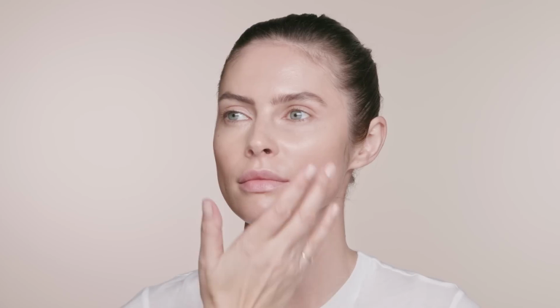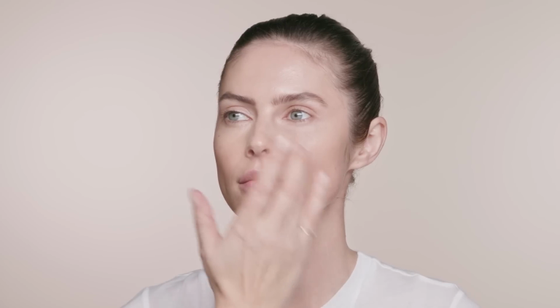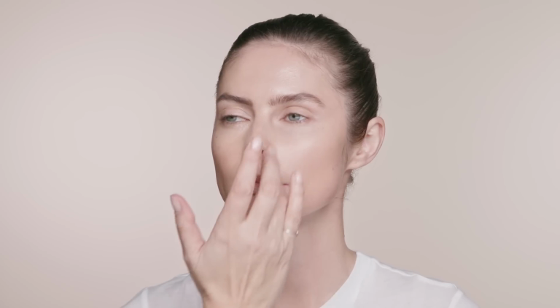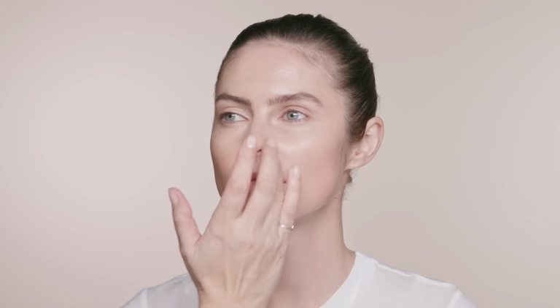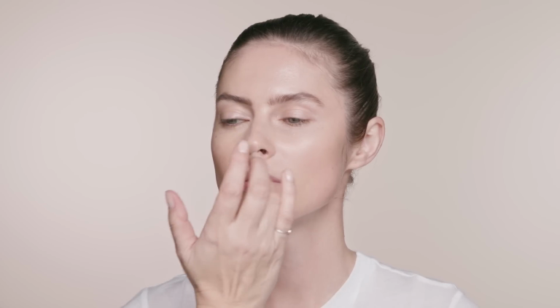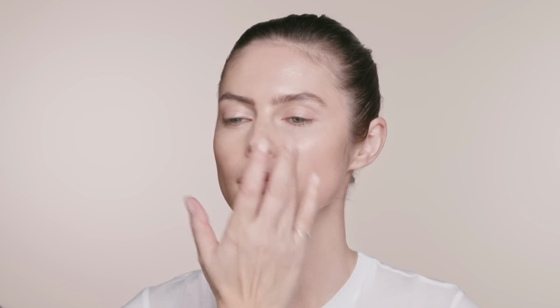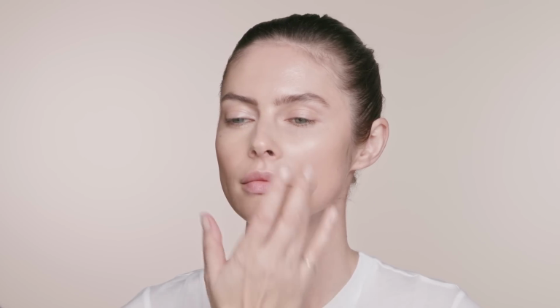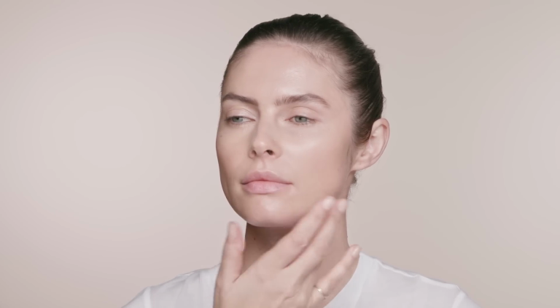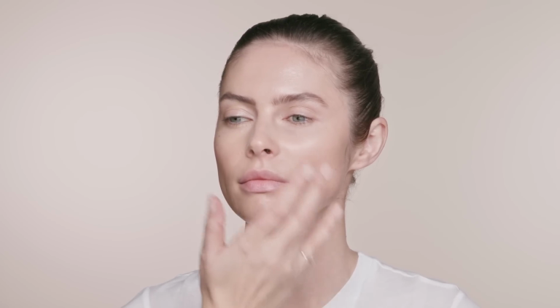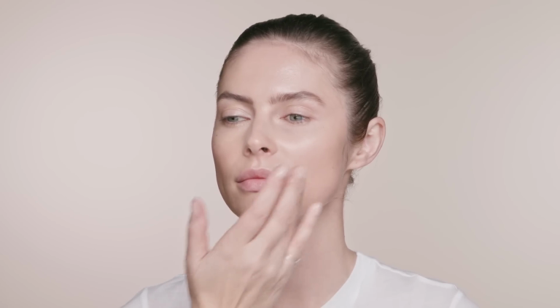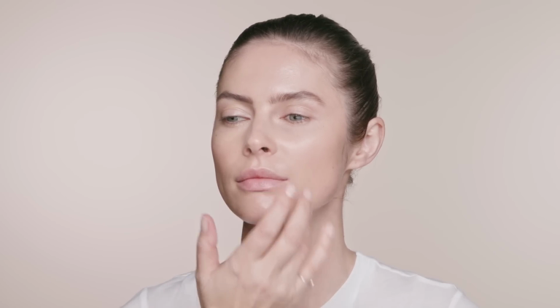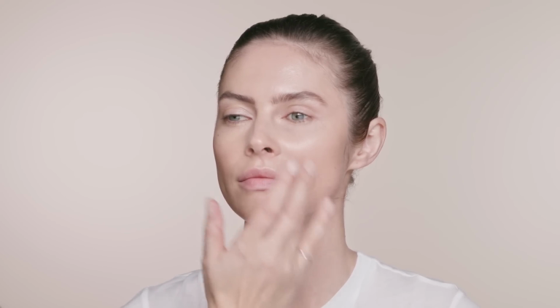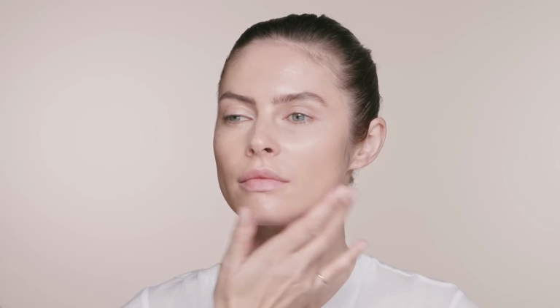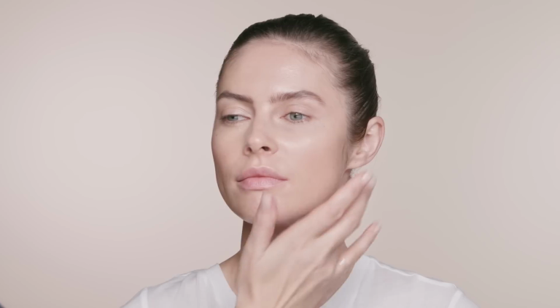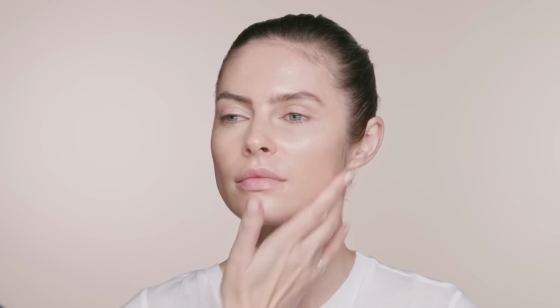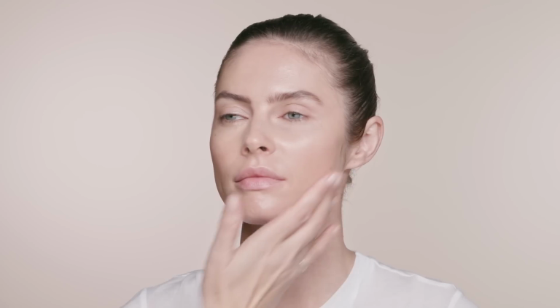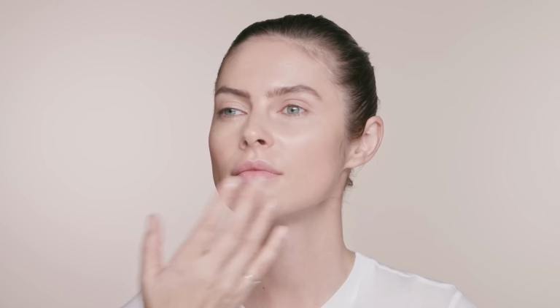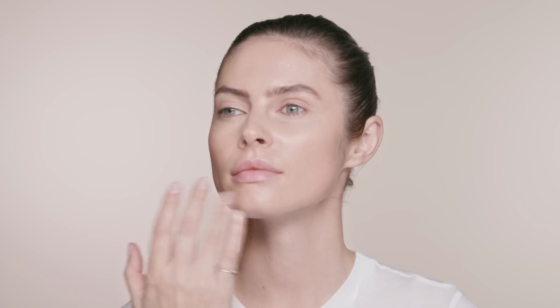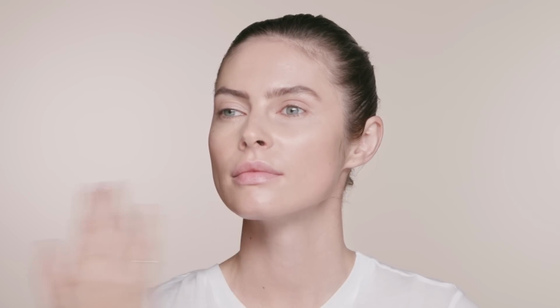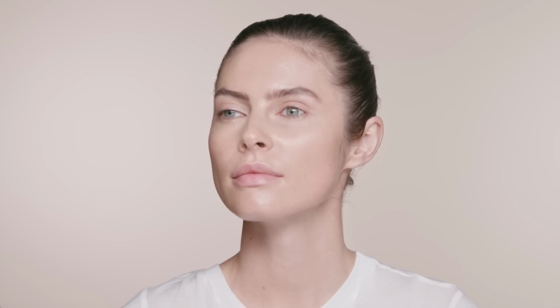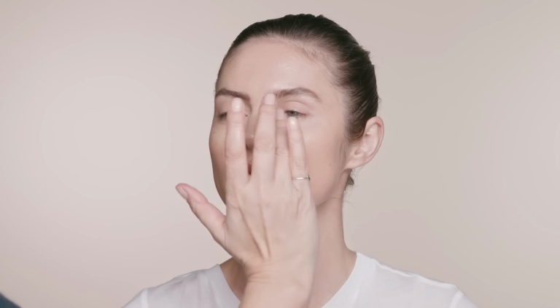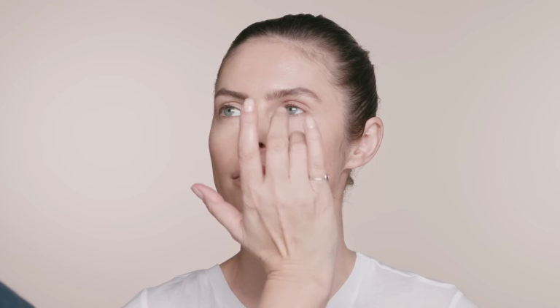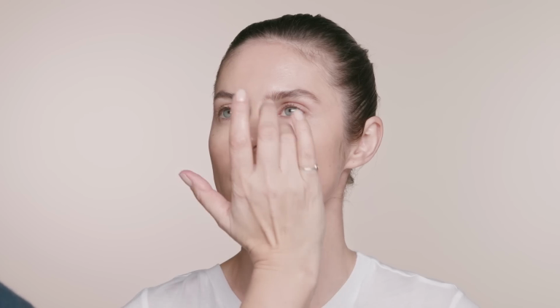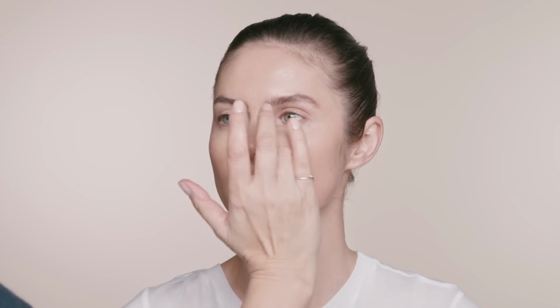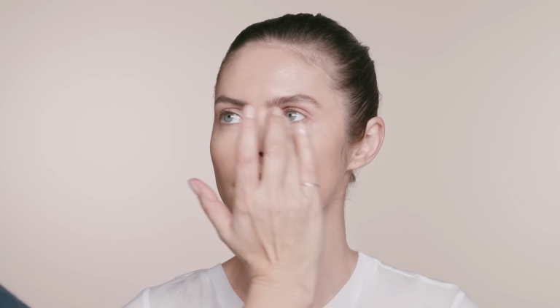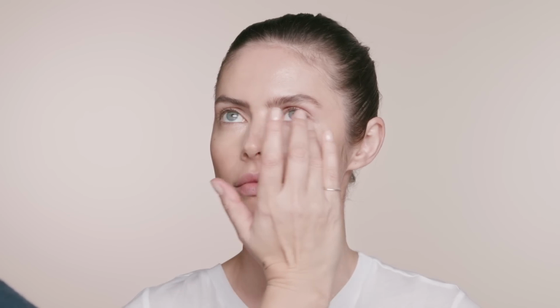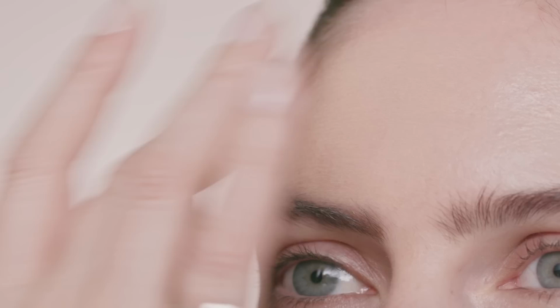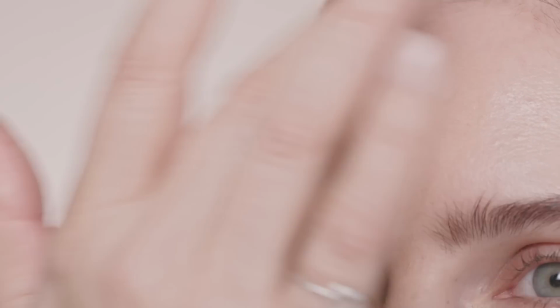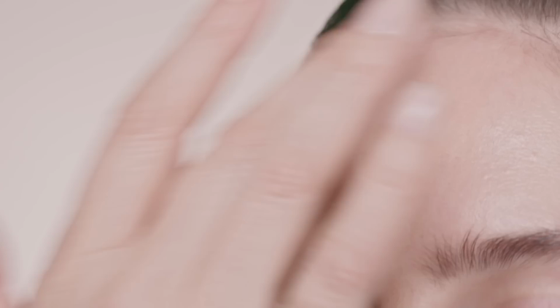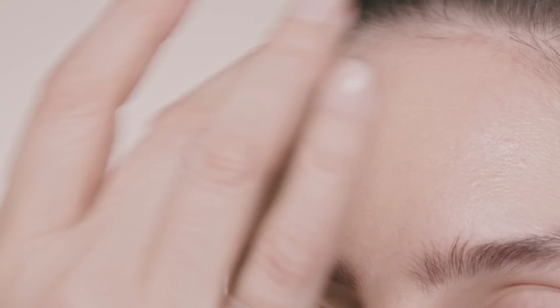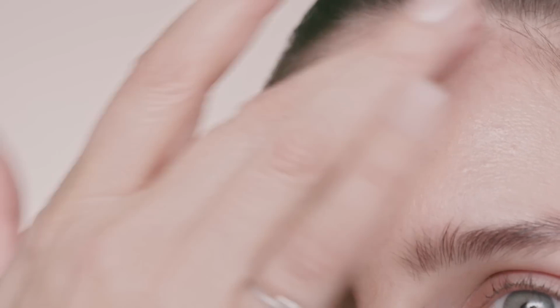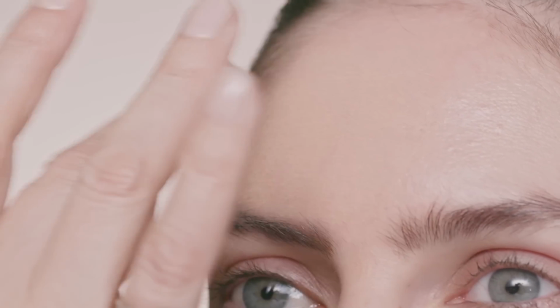When applying the foundation on the bigger surfaces of the skin — the chin, the cheeks, the forehead — I love applying it with the warmth of my fingers. I feel like it gives a completely invisible finish. However, if you prefer a tool, I recommend our blush brush.